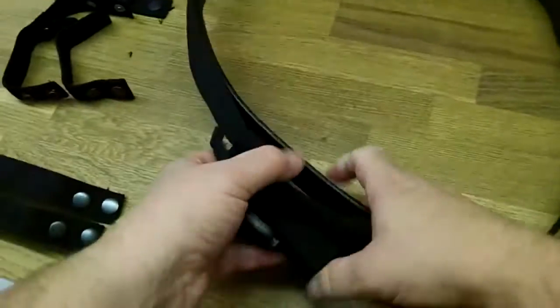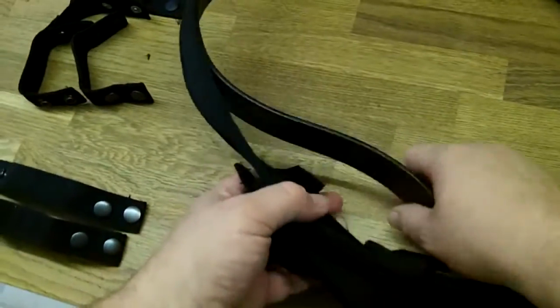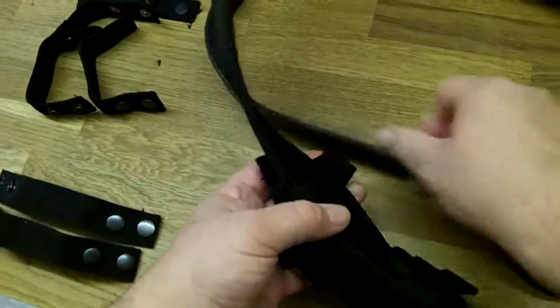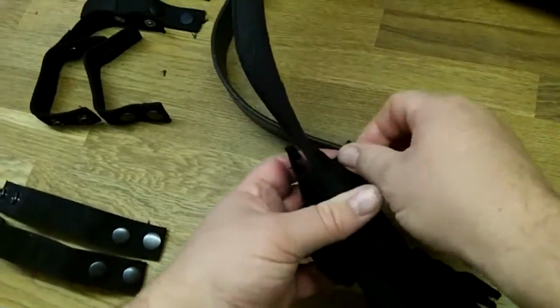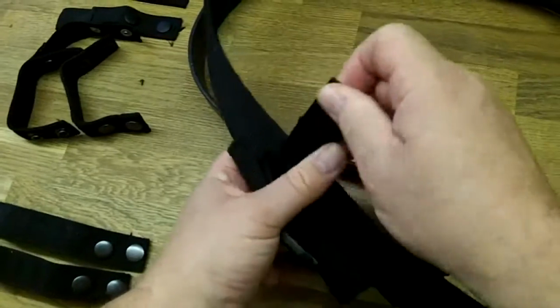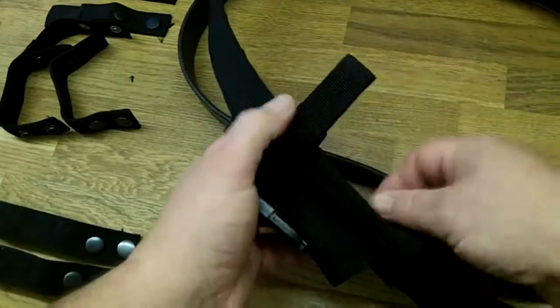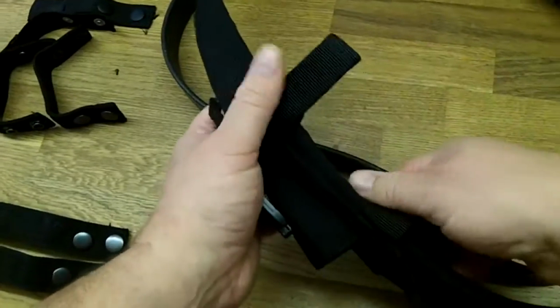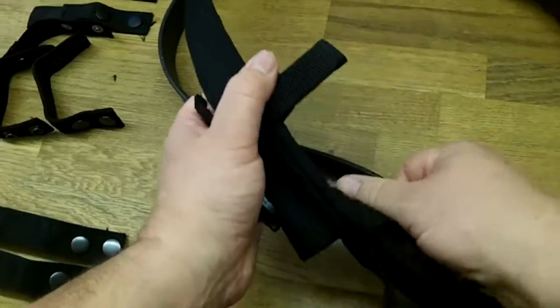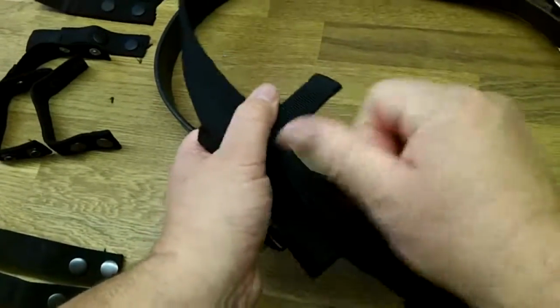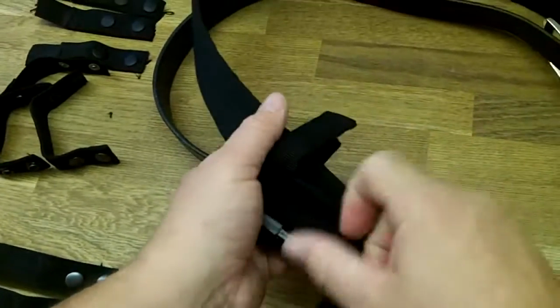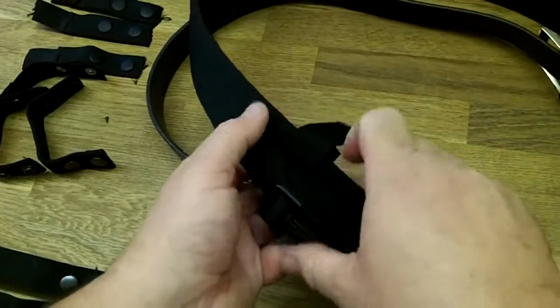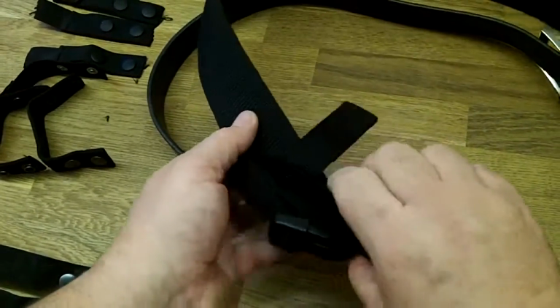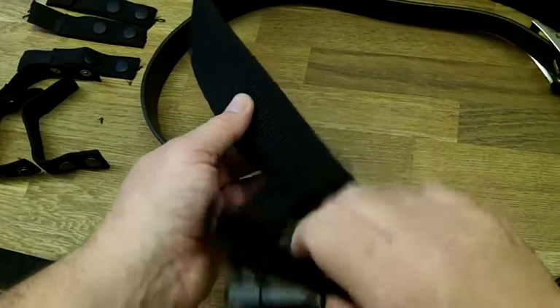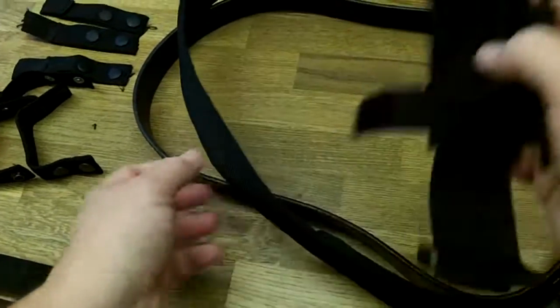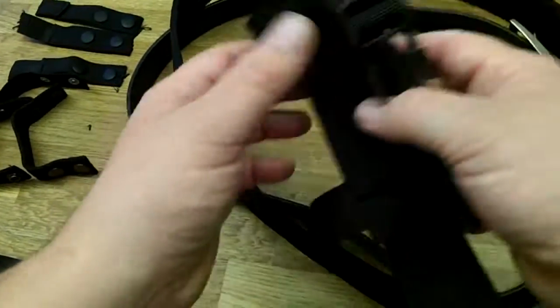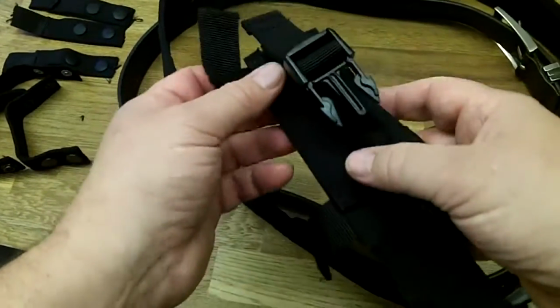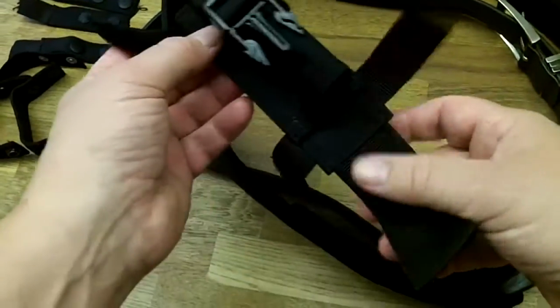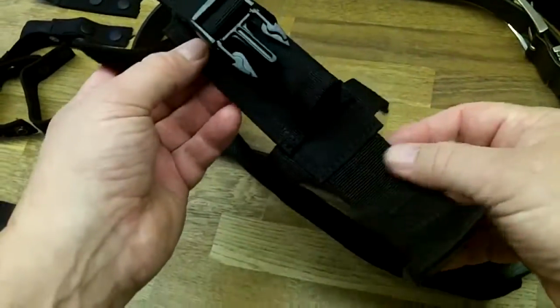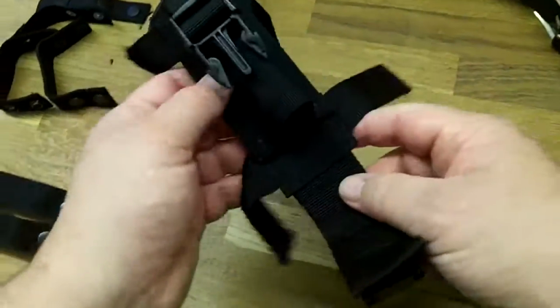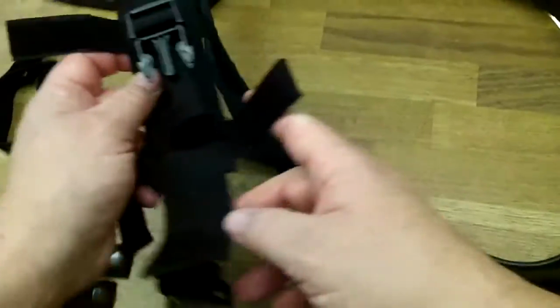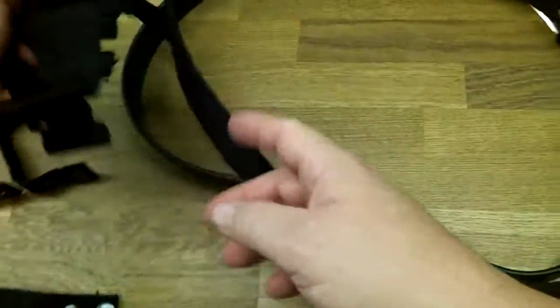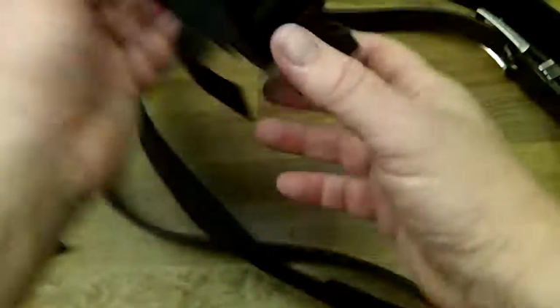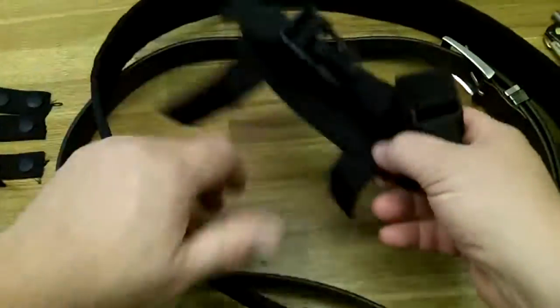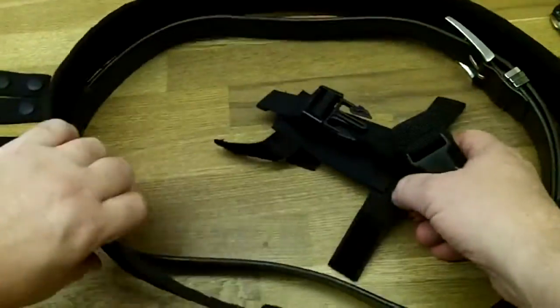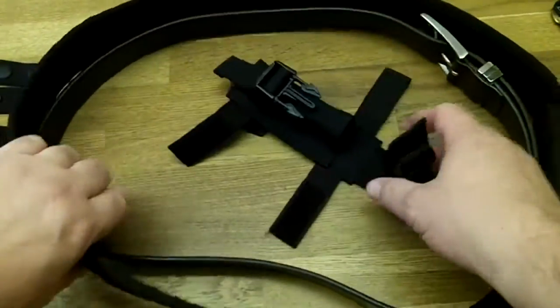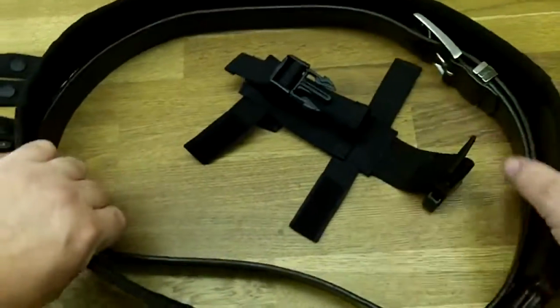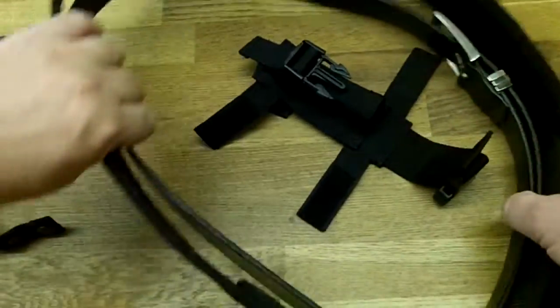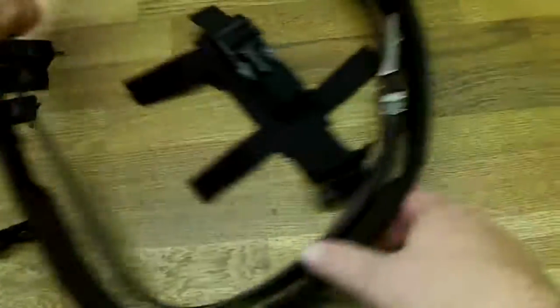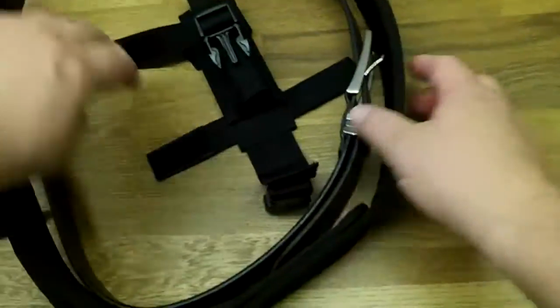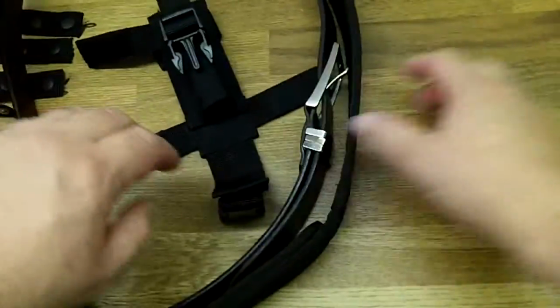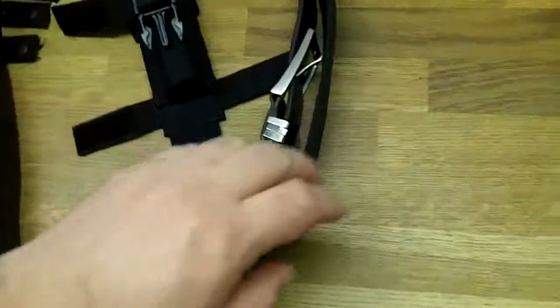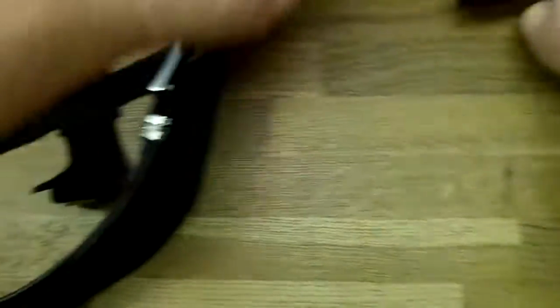Like I said, these pockets are removable. So if you don't want to put them on the belt, you don't have to. What I've done with mine is, if I just move them to one side...